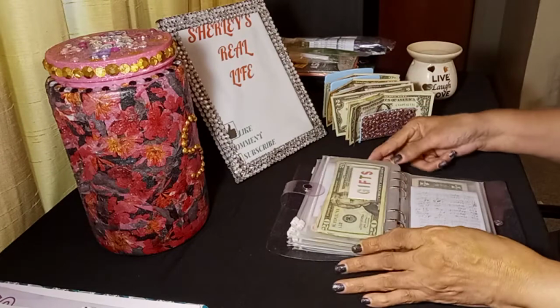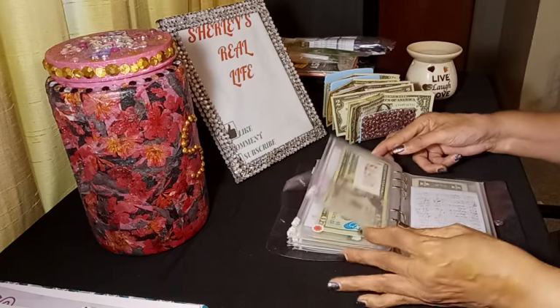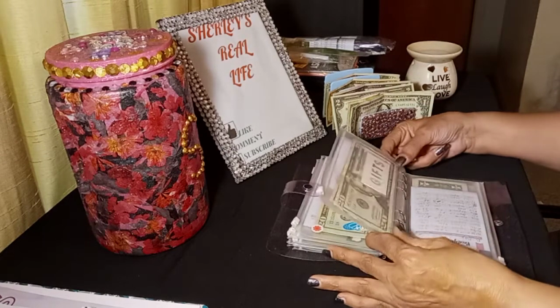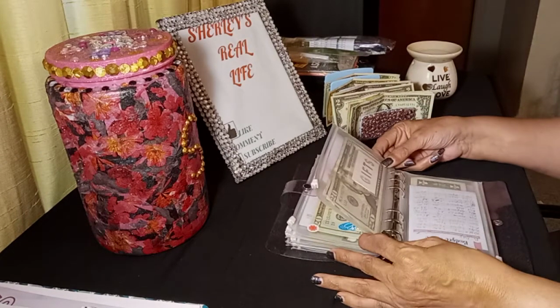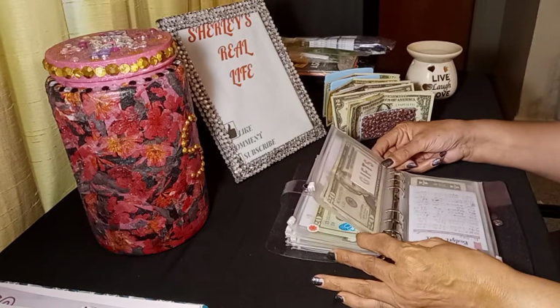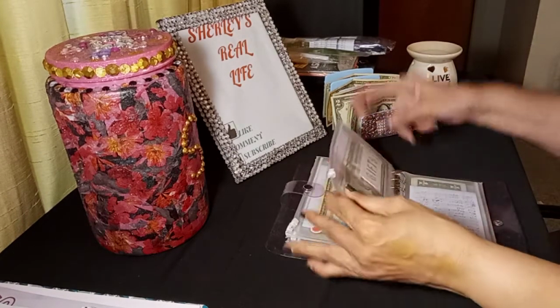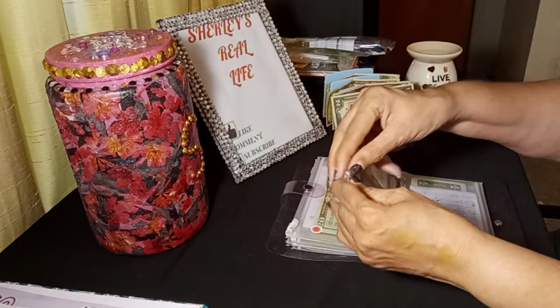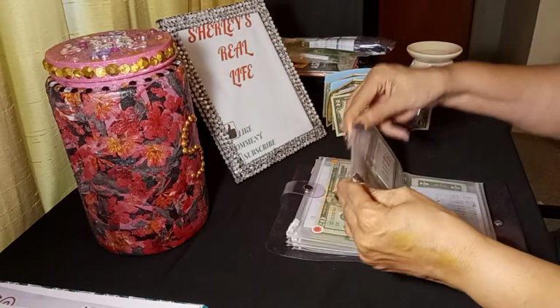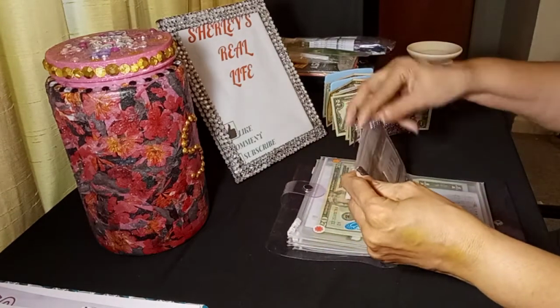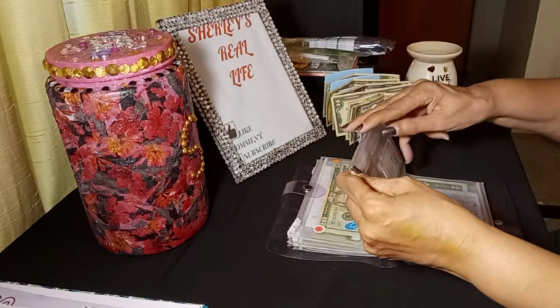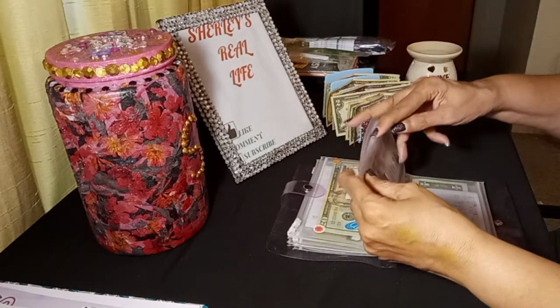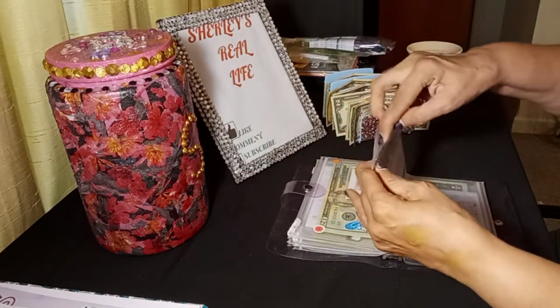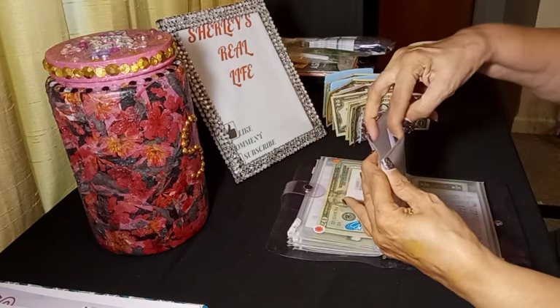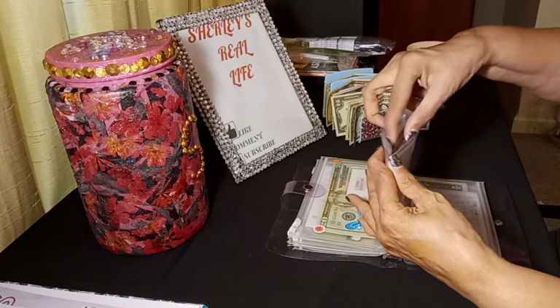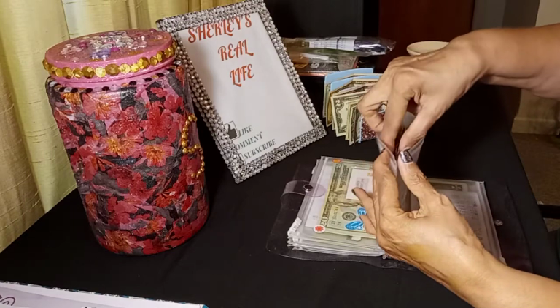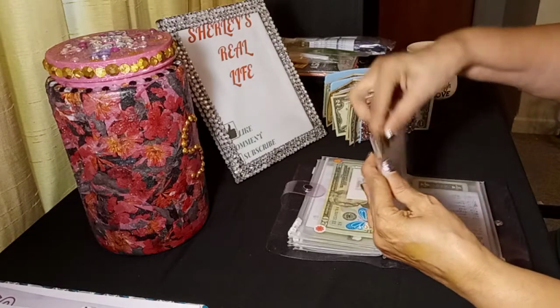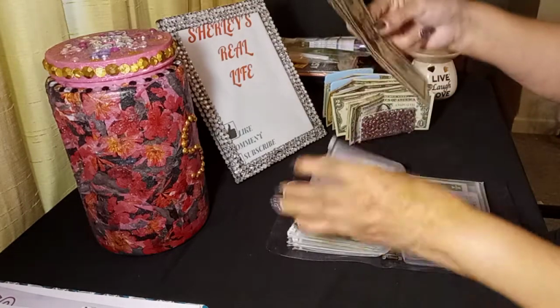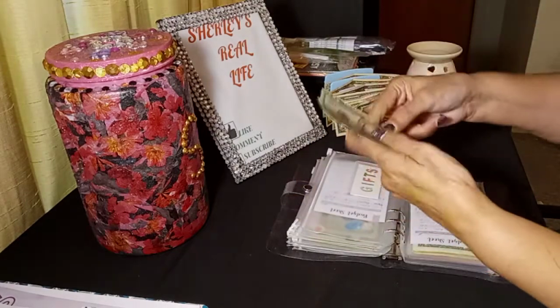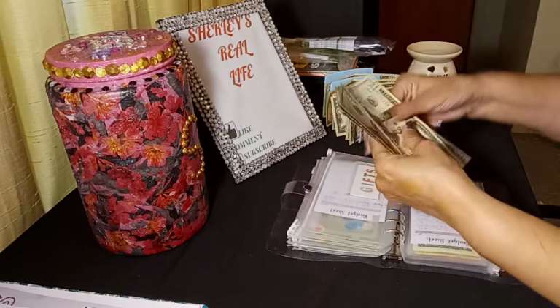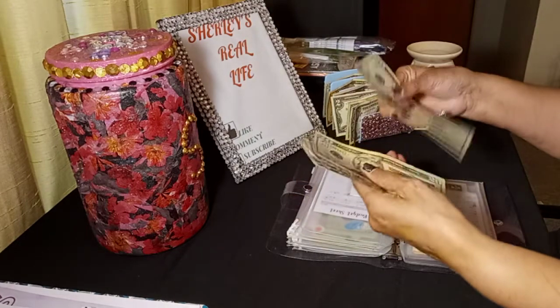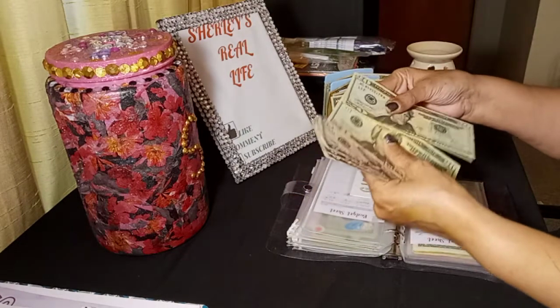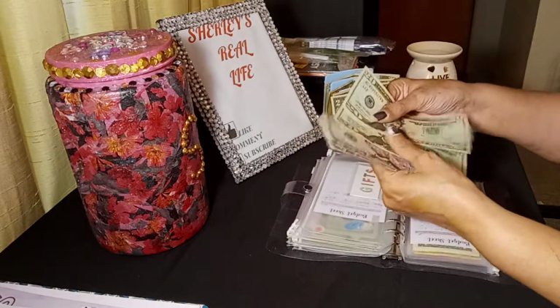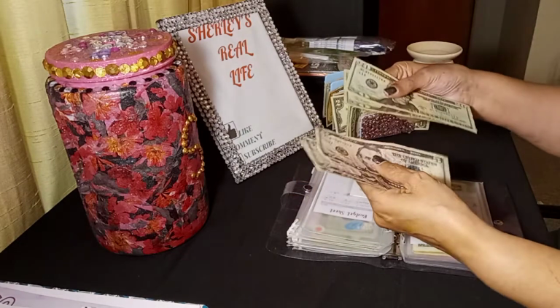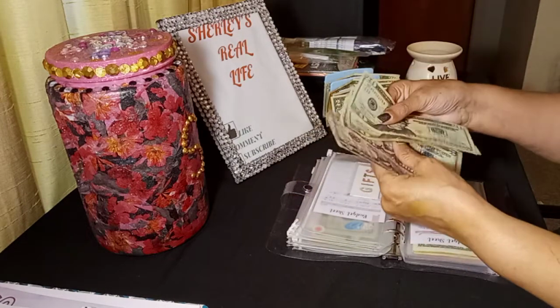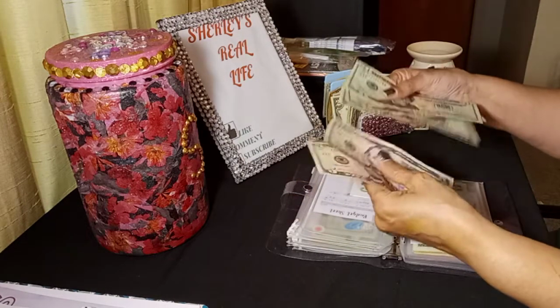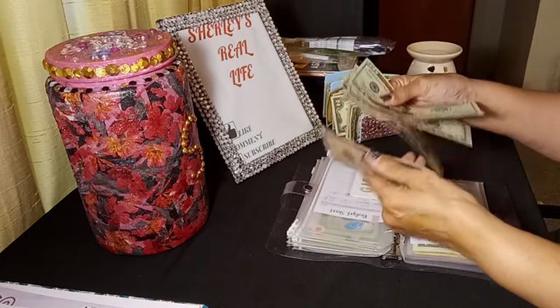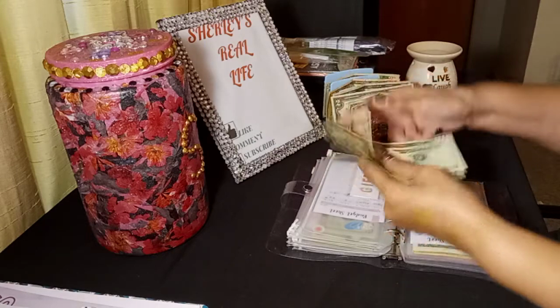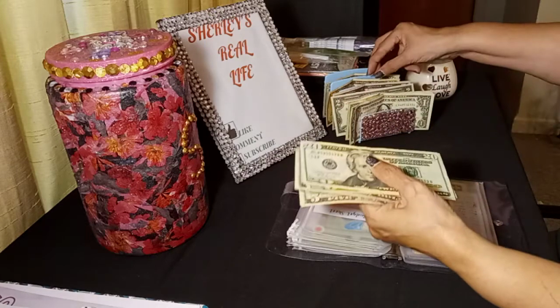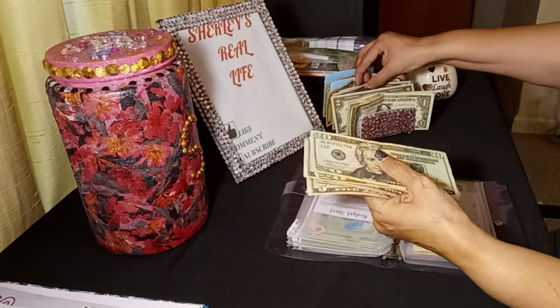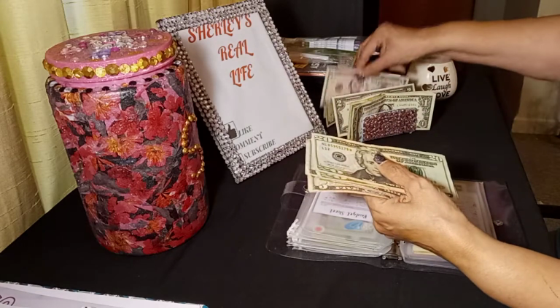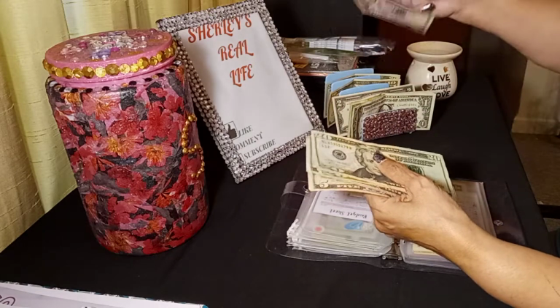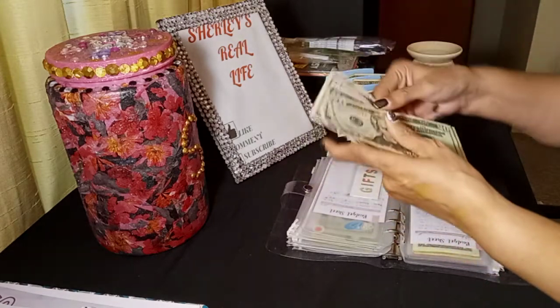Here we go — our gifts envelope. We're only going to put $5 in our gifts for today. $20, $40, $45, $50, $55, and $60. Everything is growing!